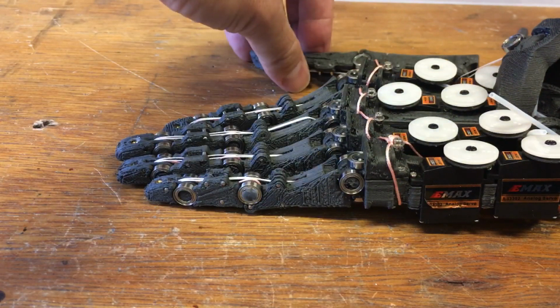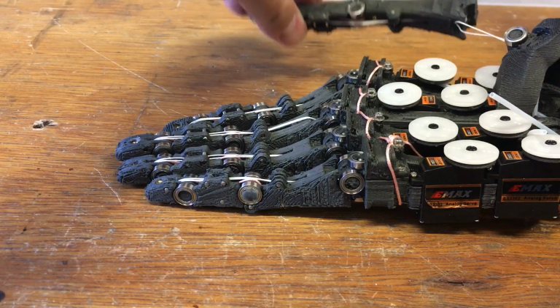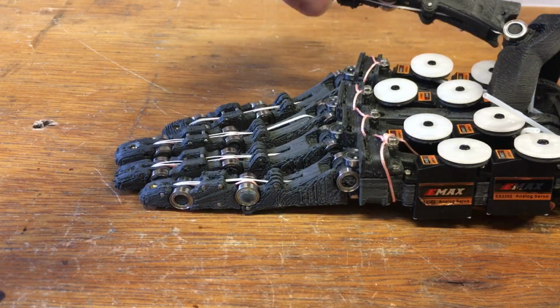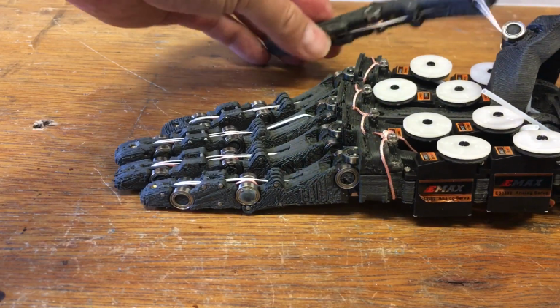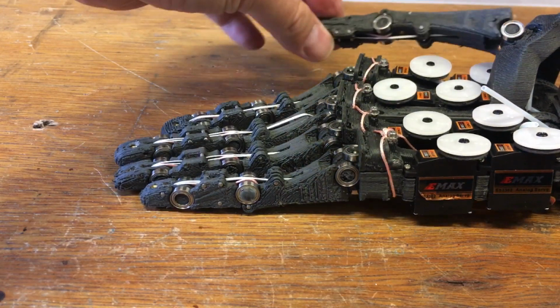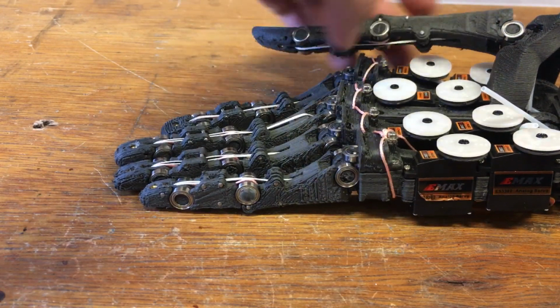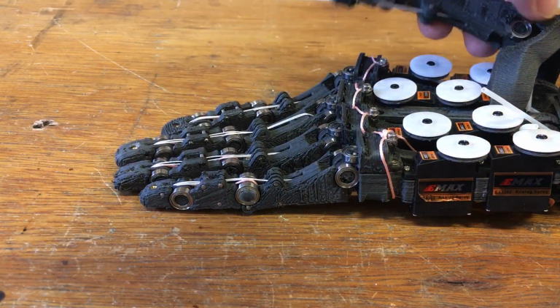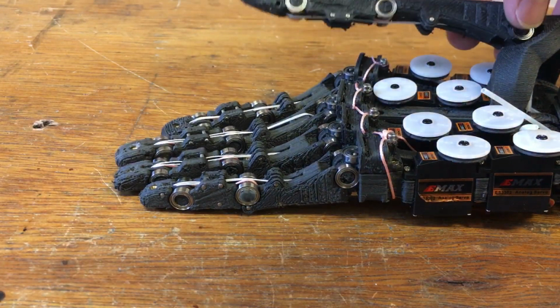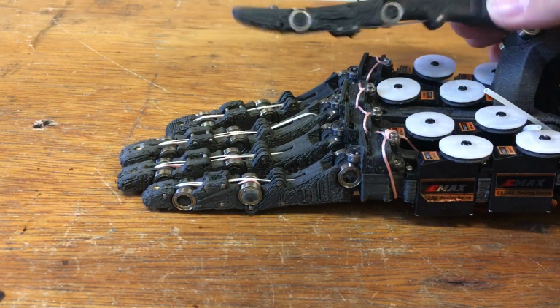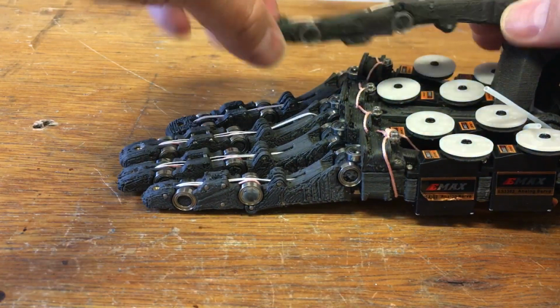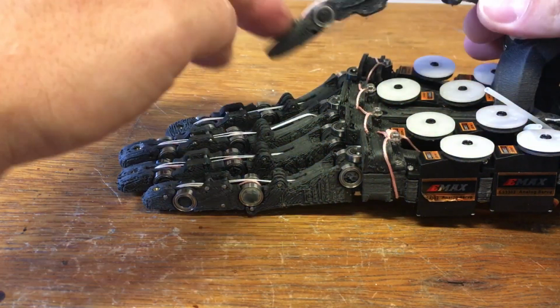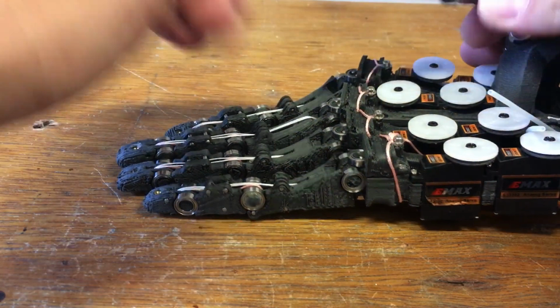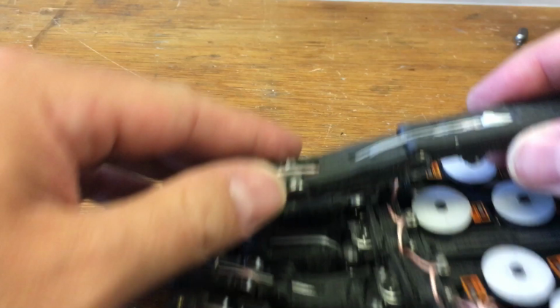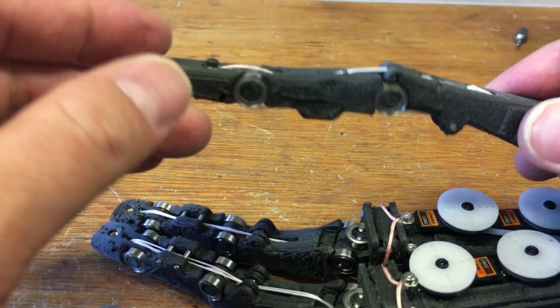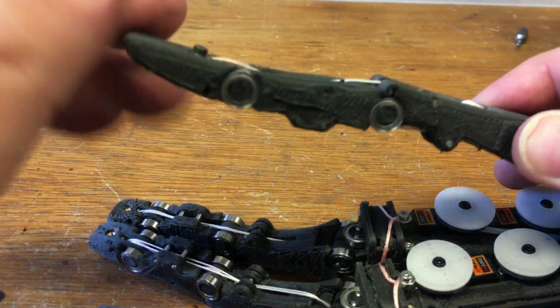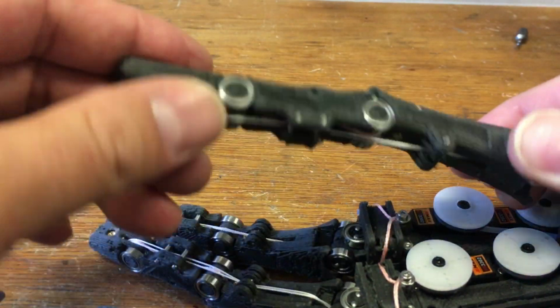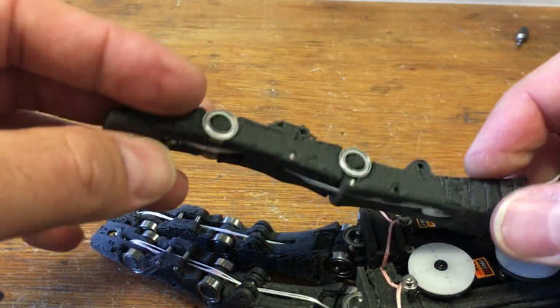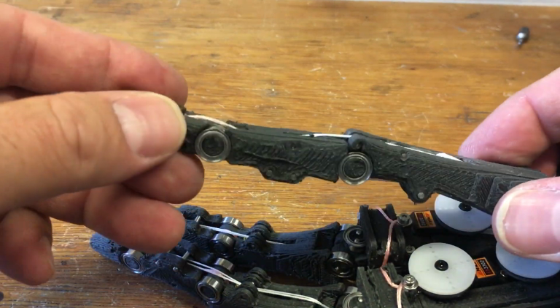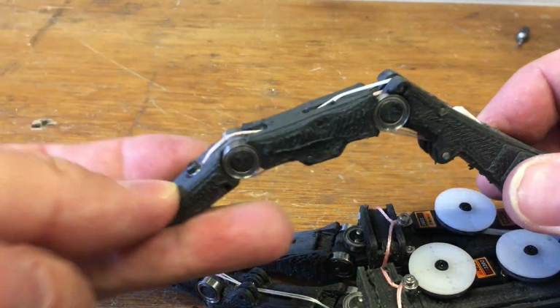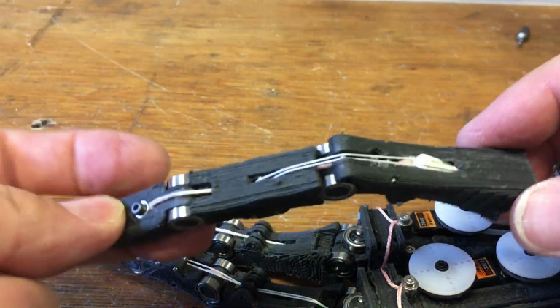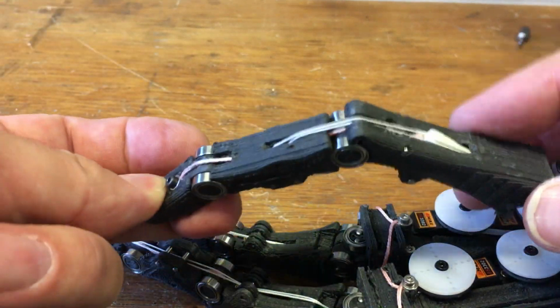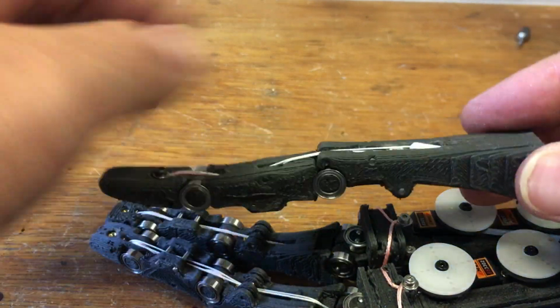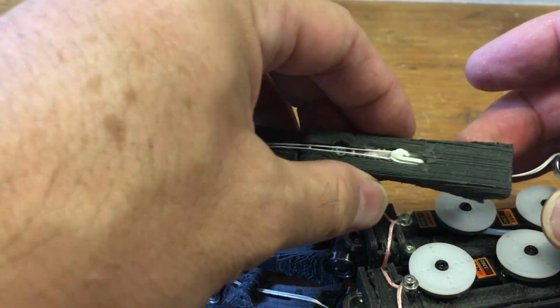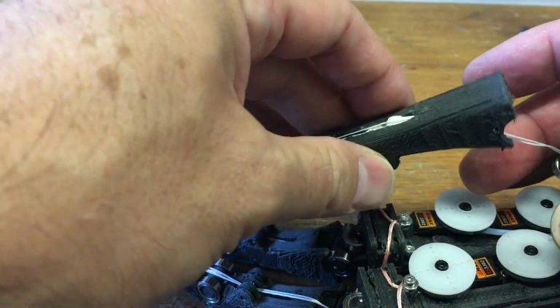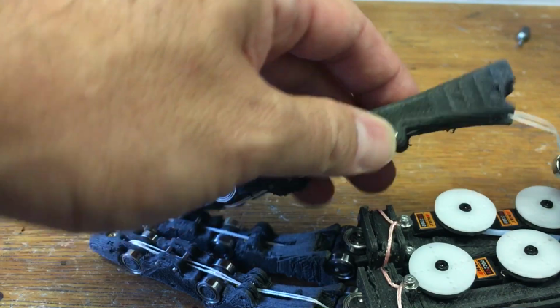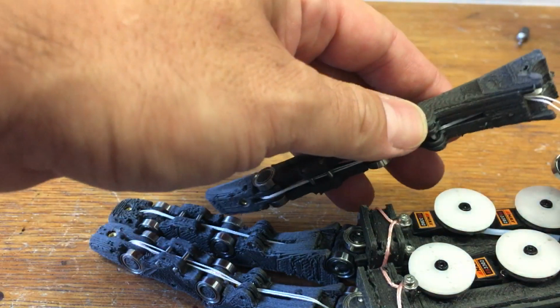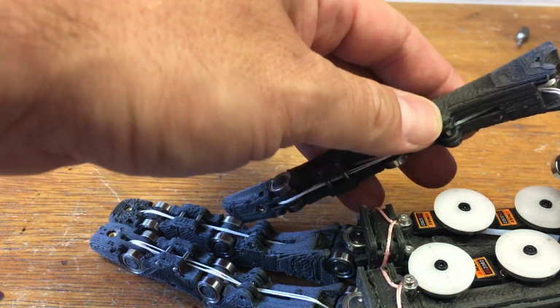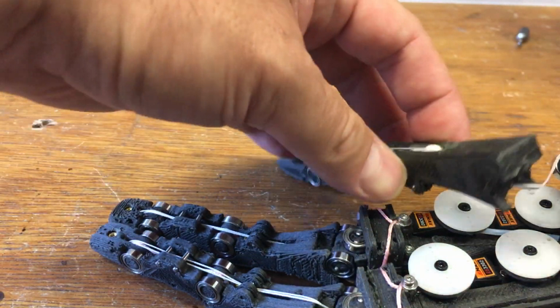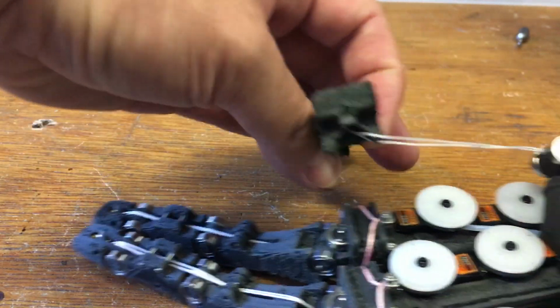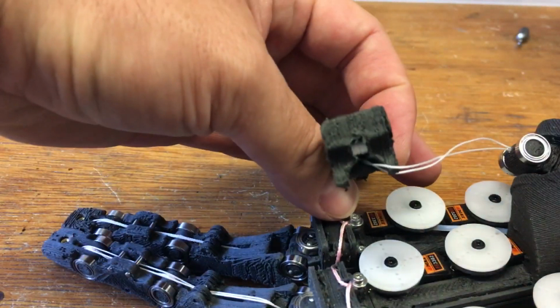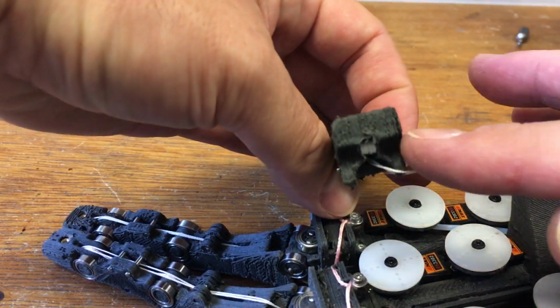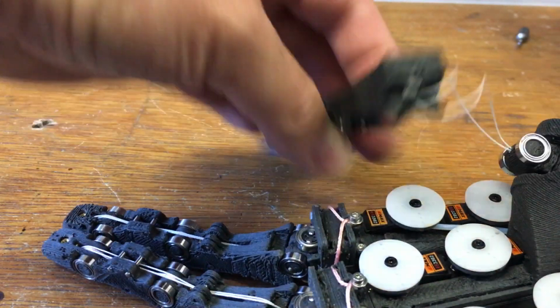And the thumb now is also starting to come together. I managed to fit the elastic to extend it into the body of the palm knuckle itself, just around the pin in the back there.